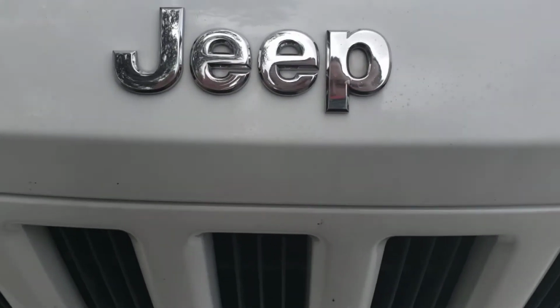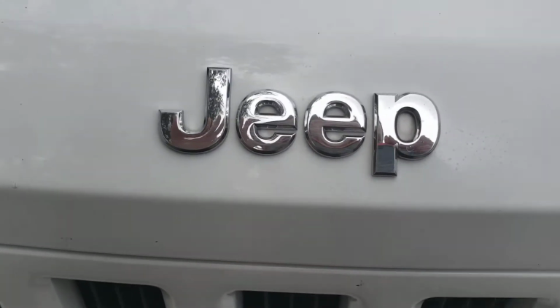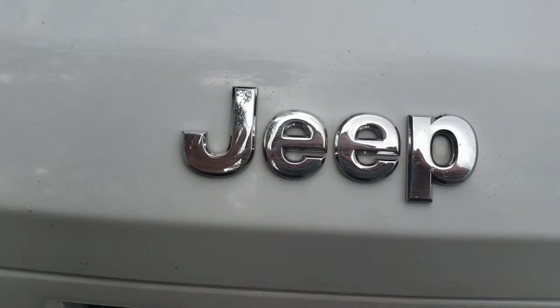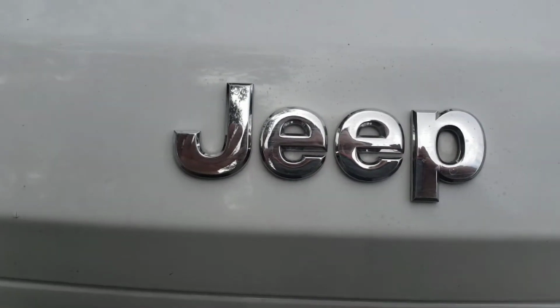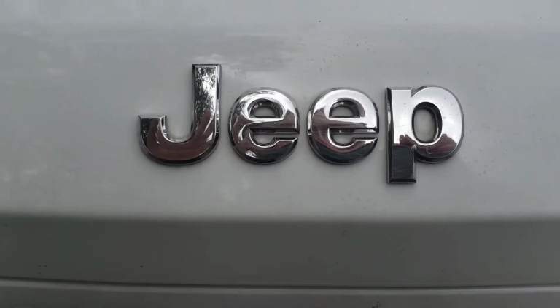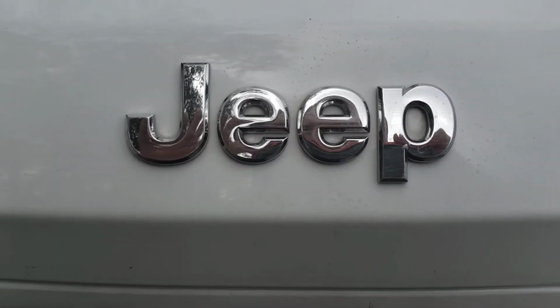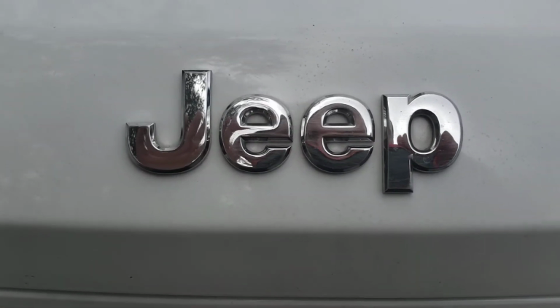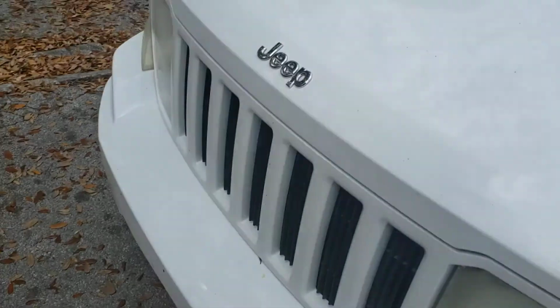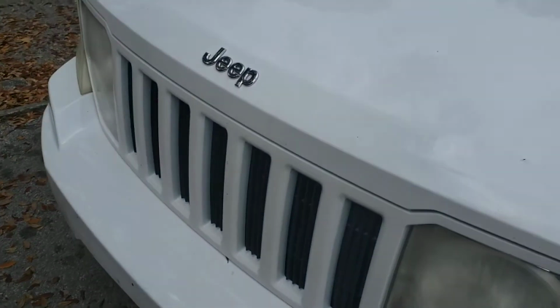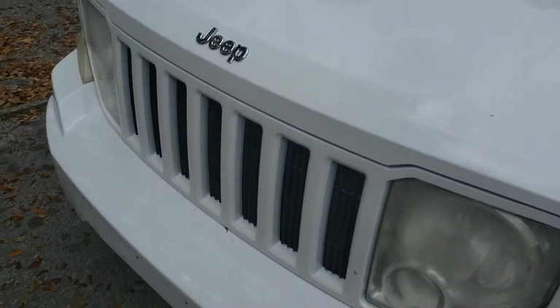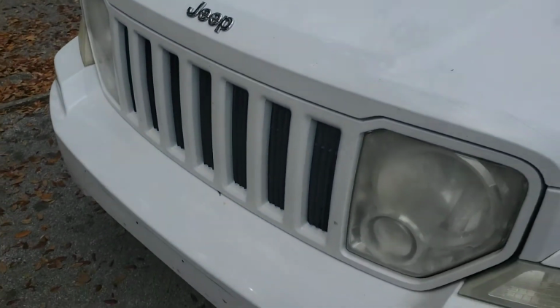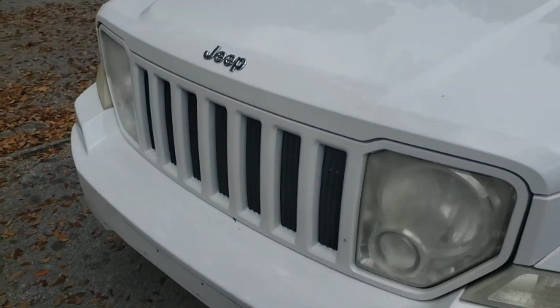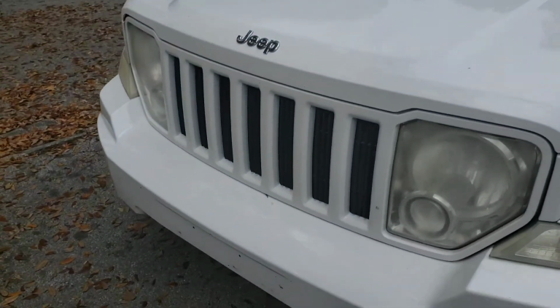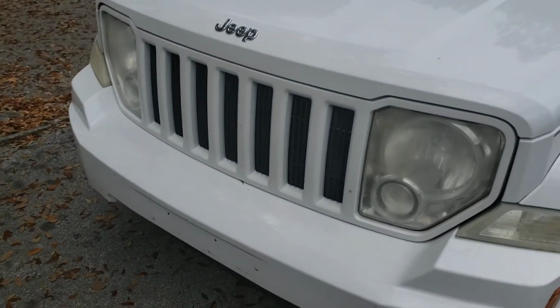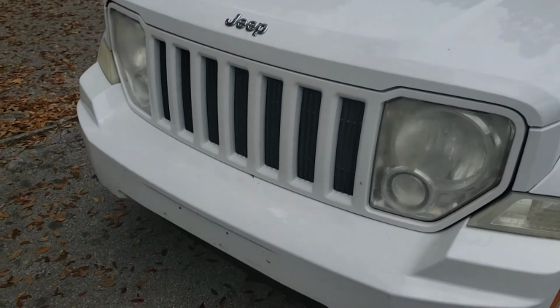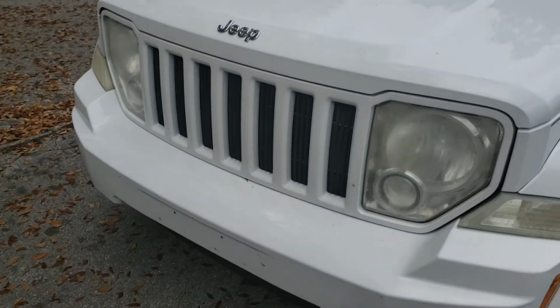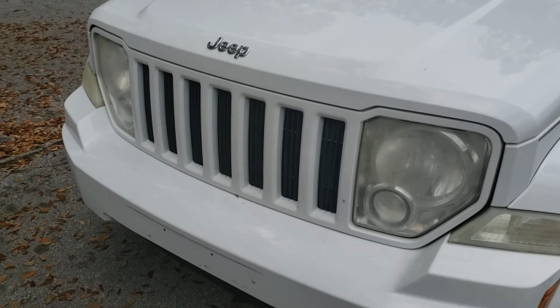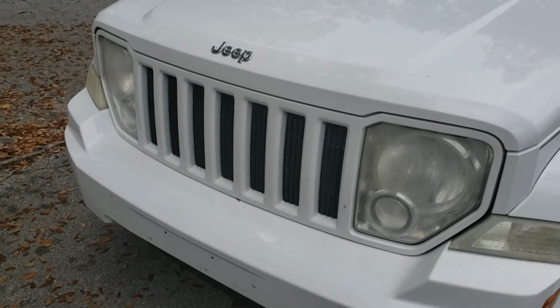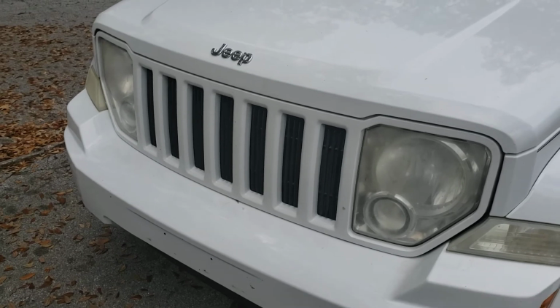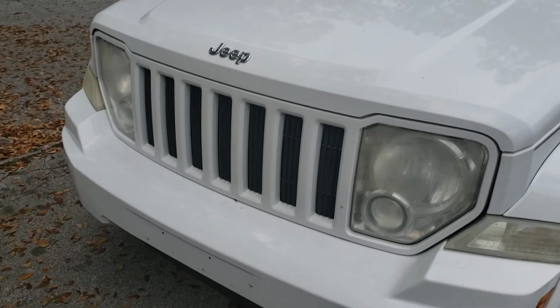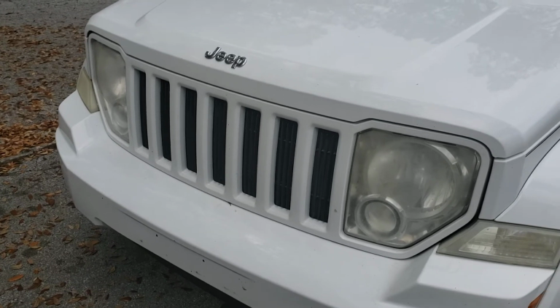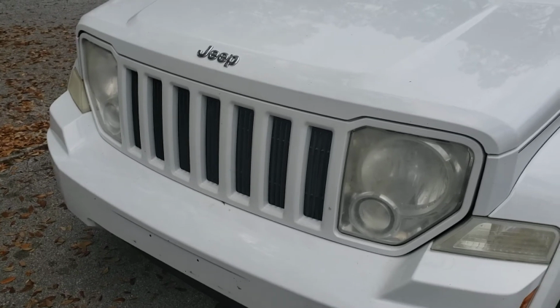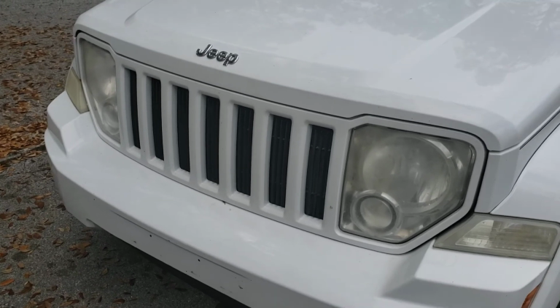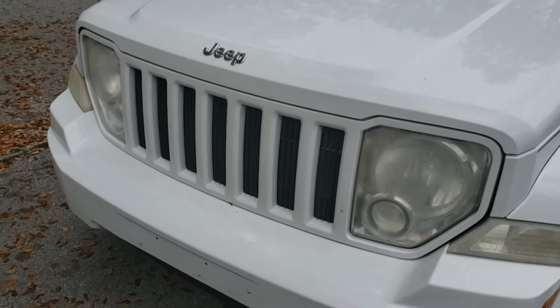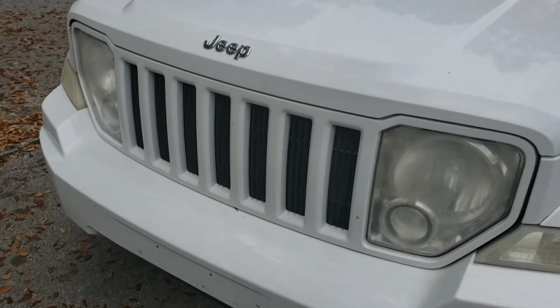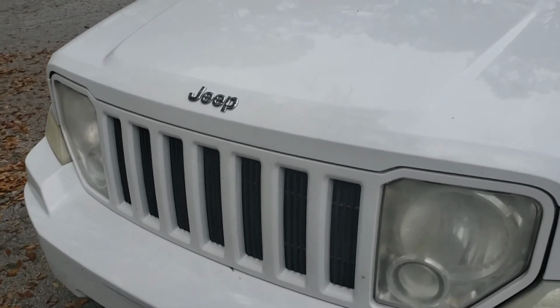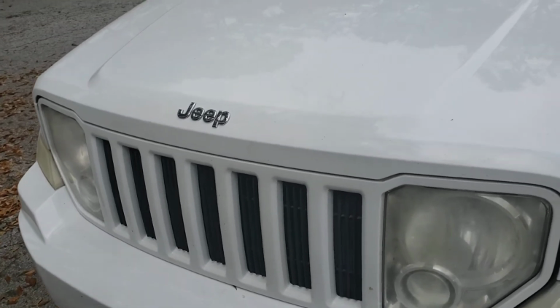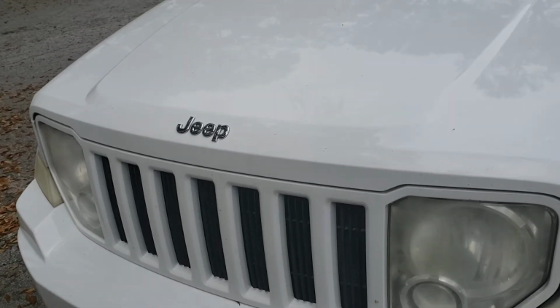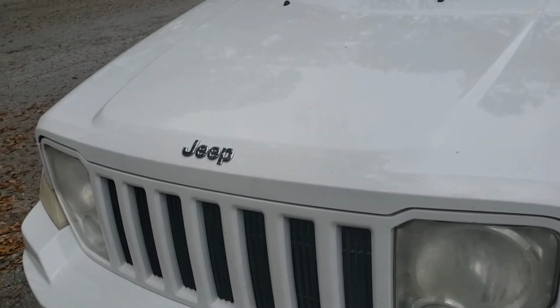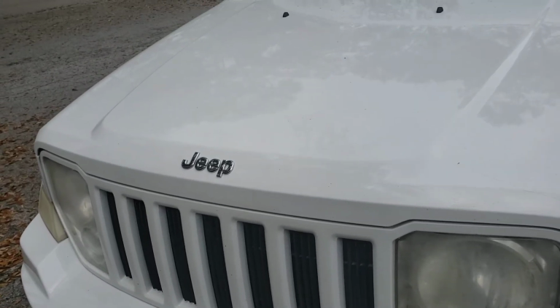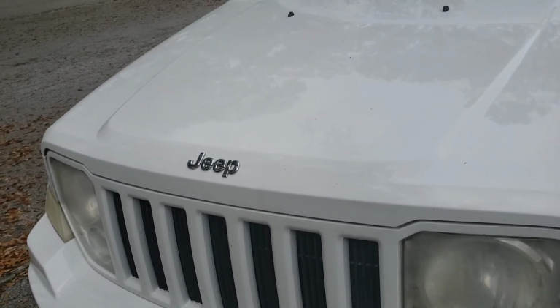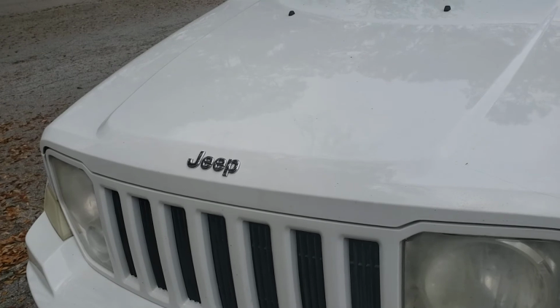Remember, this is for the 2012 Jeep Liberty. And that's going to be it — nice, sweet, simple. Replacing the air filter for a Jeep Liberty. All right guys, thanks for watching my video. Comment, like, subscribe.